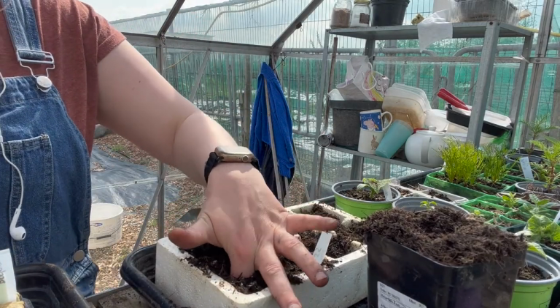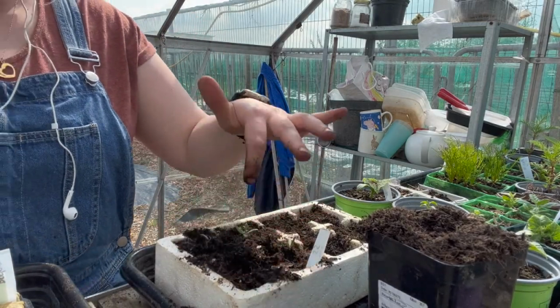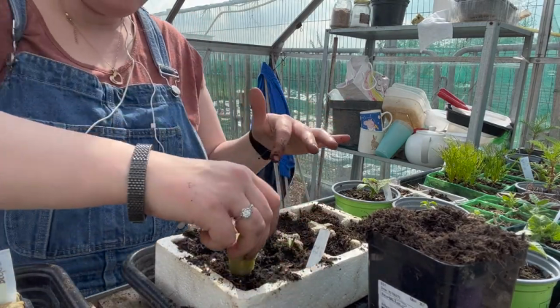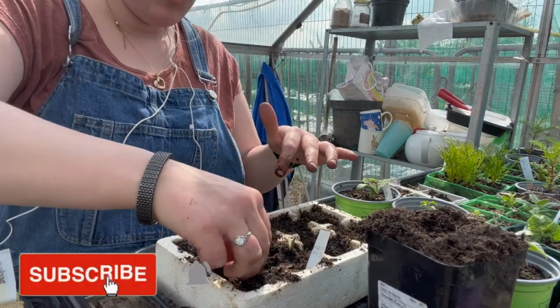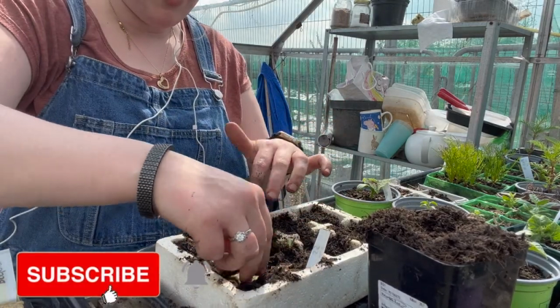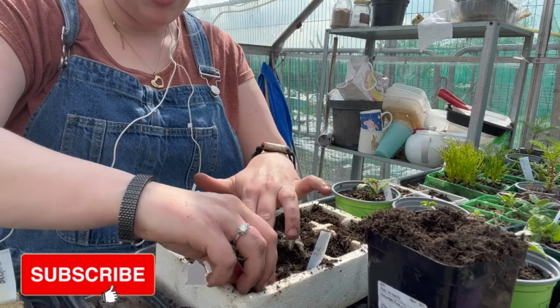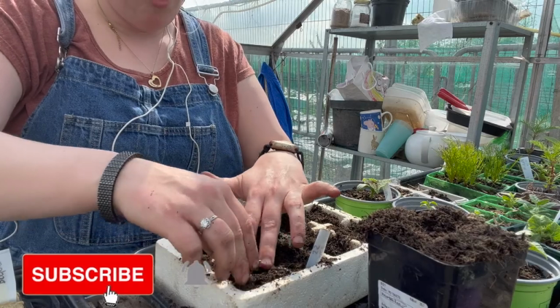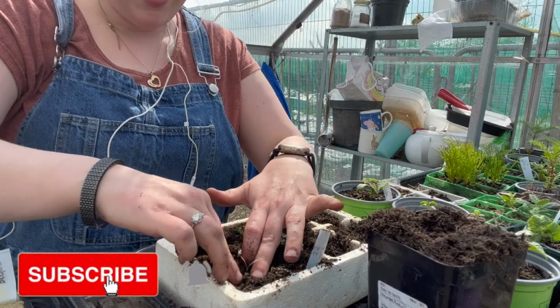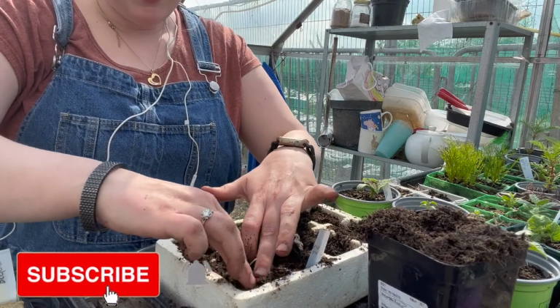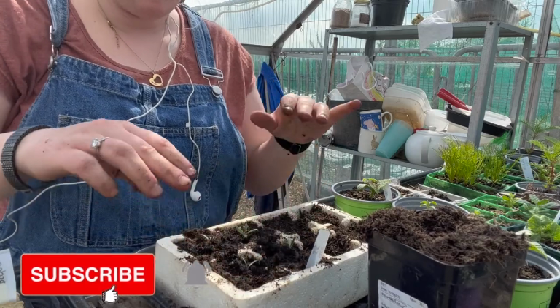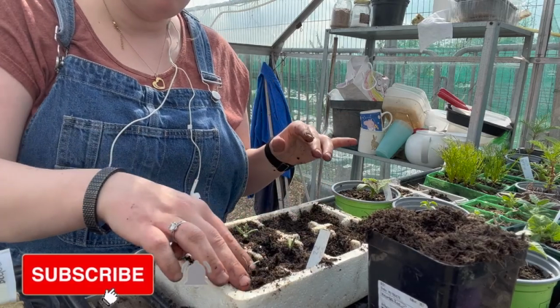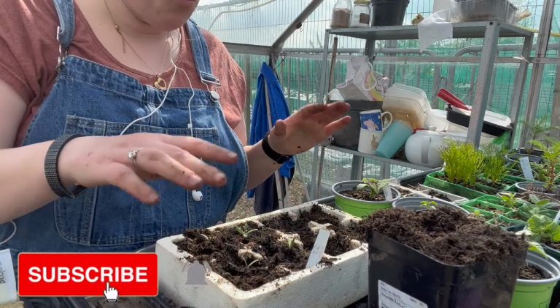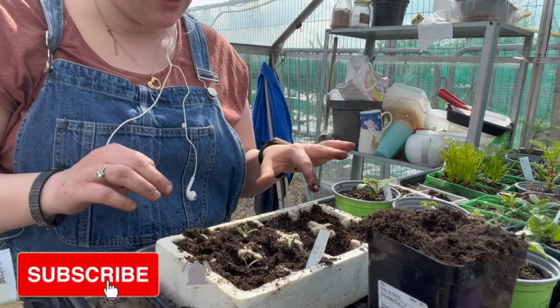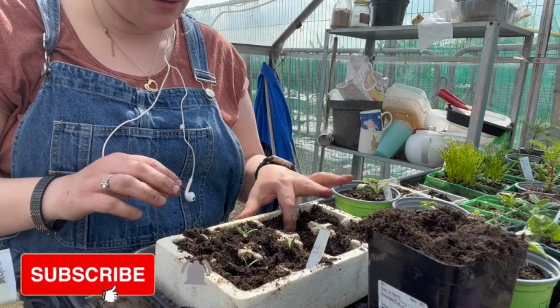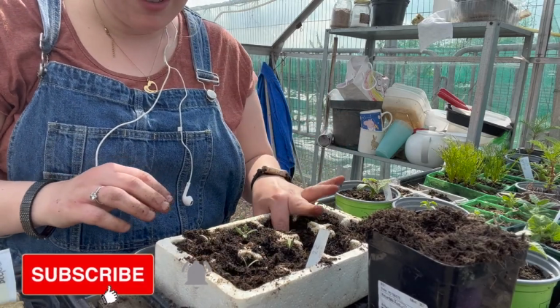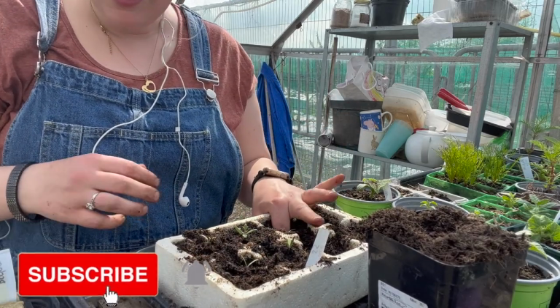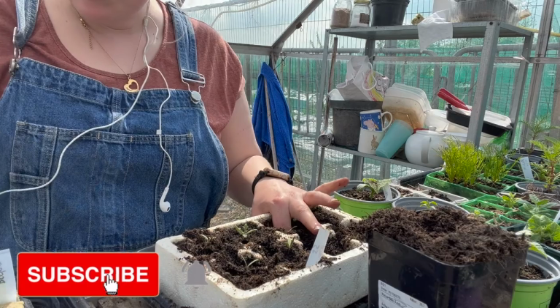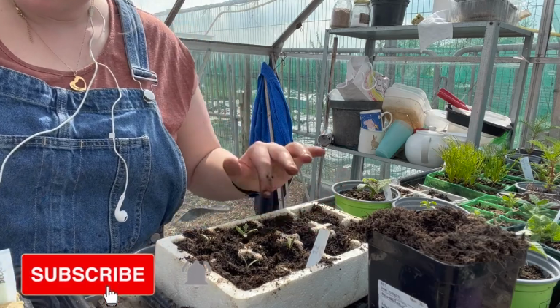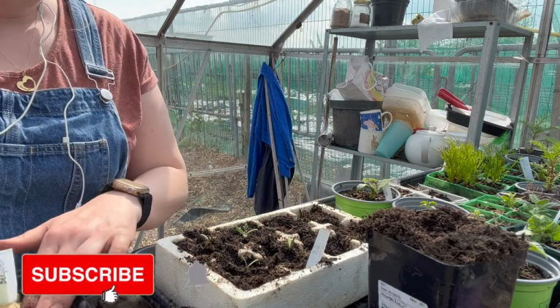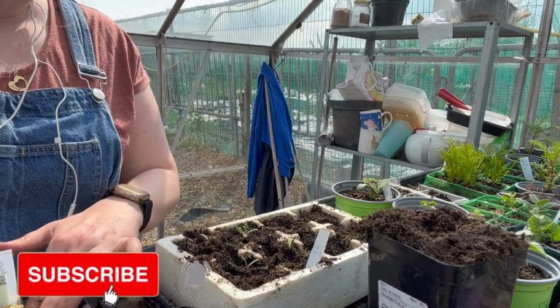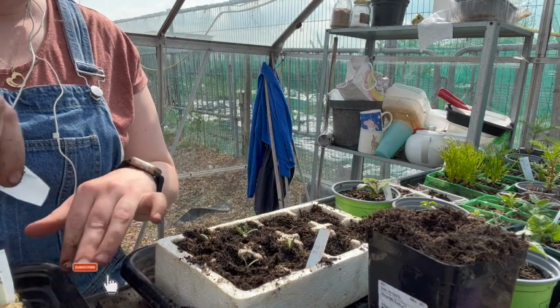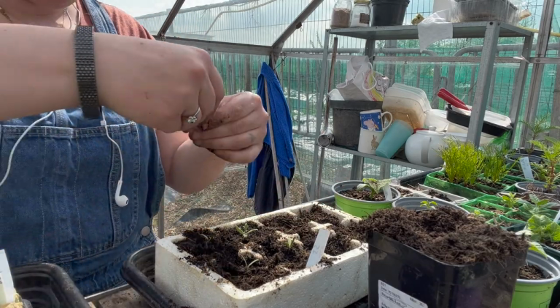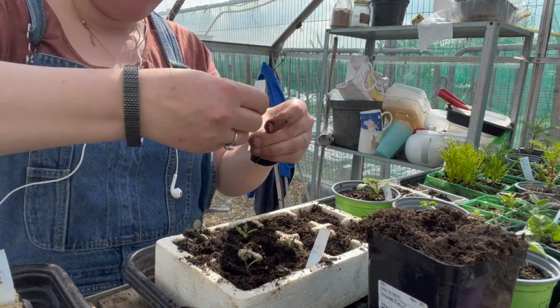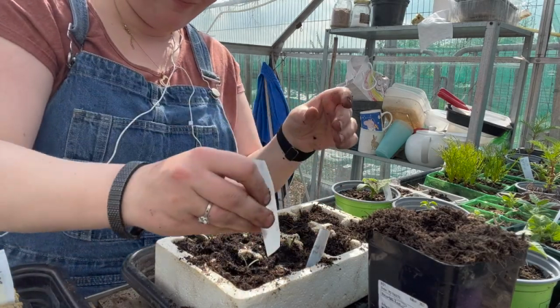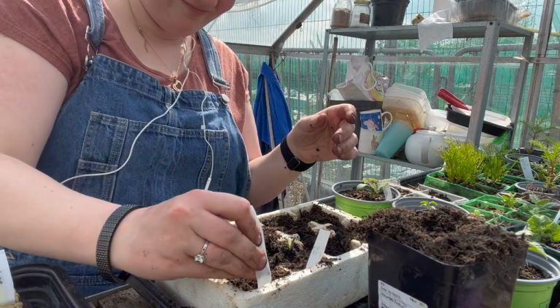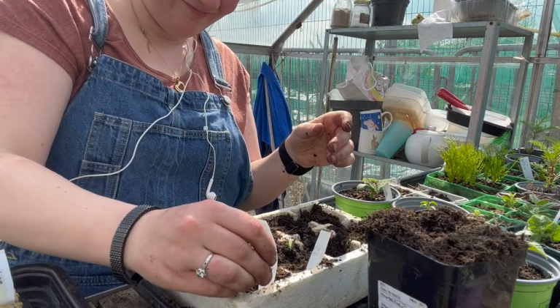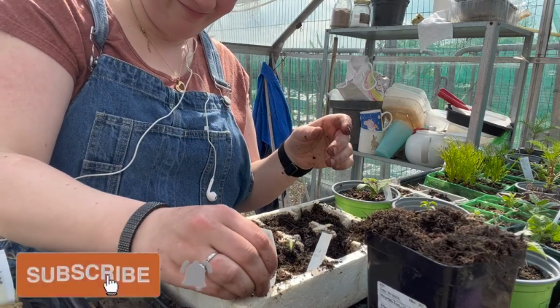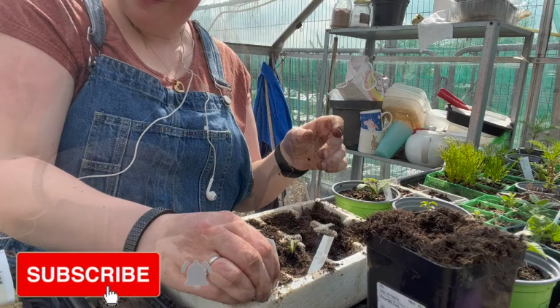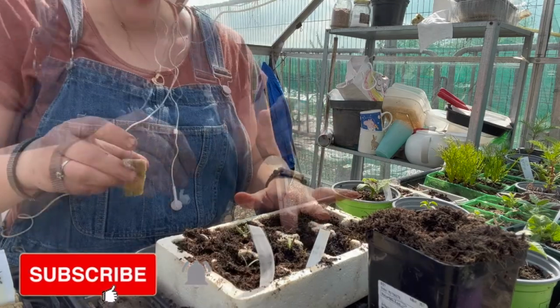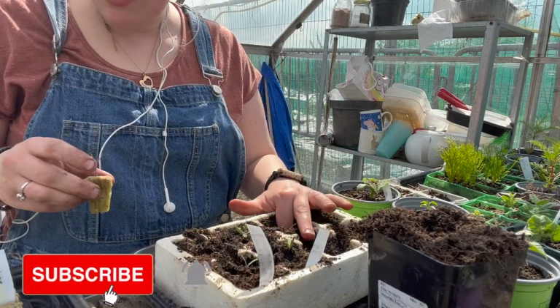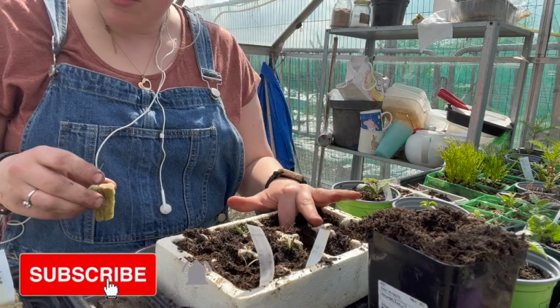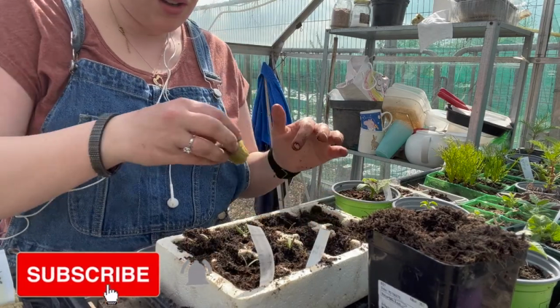So I'm moving these so that they remain more moist than anything else. This one is called ox heart.